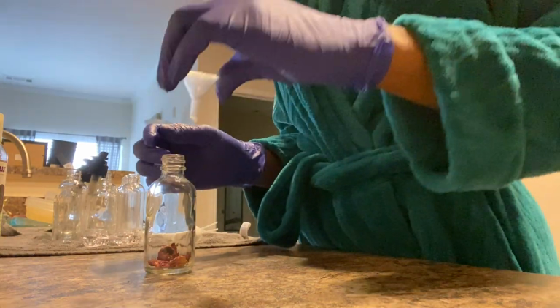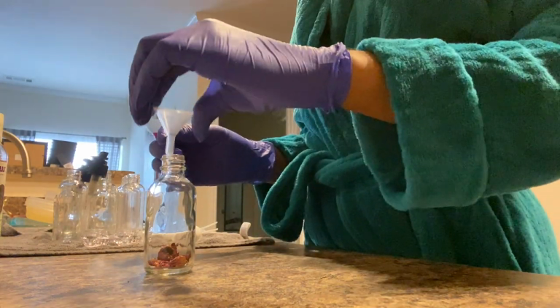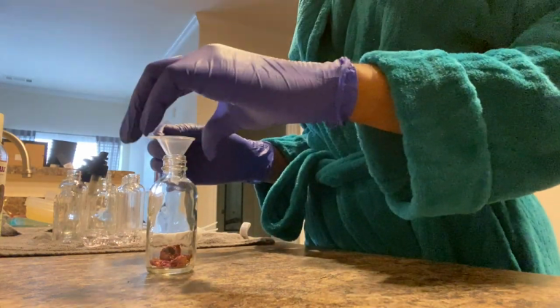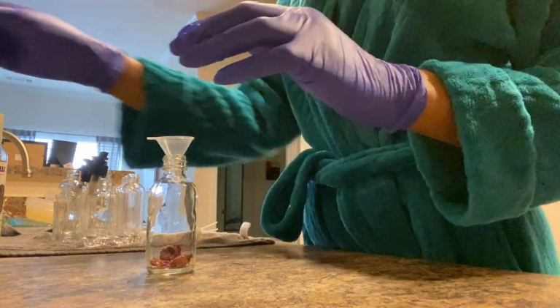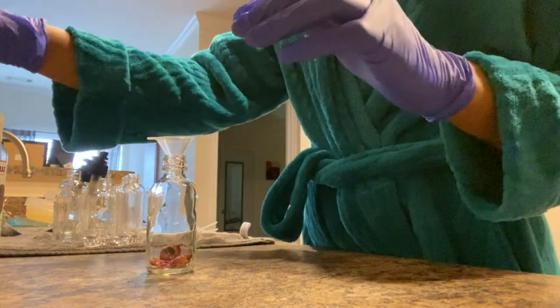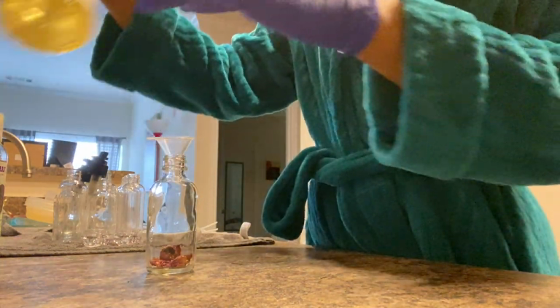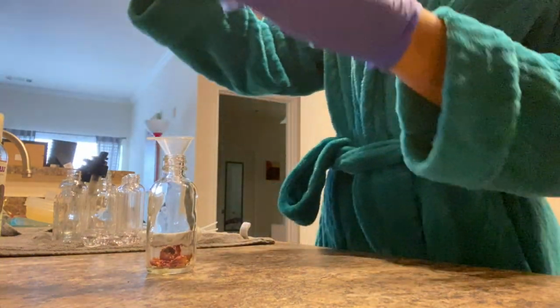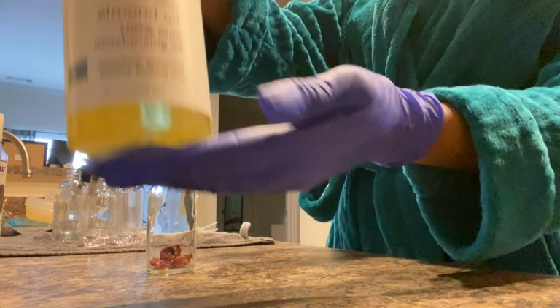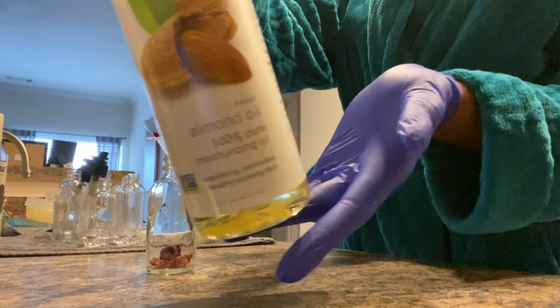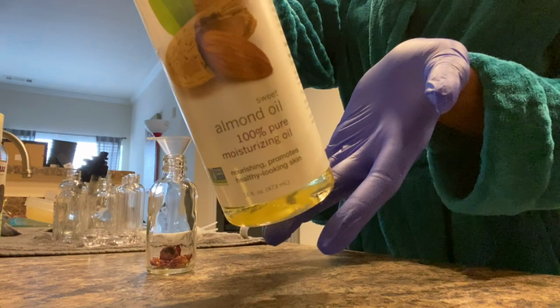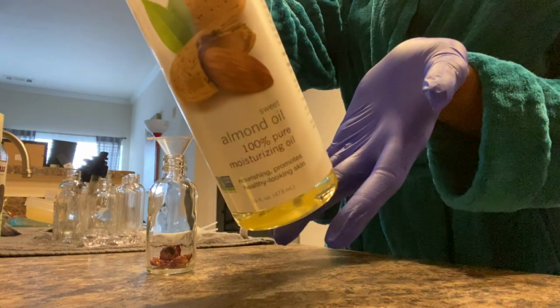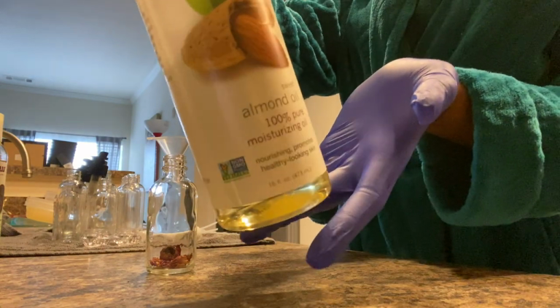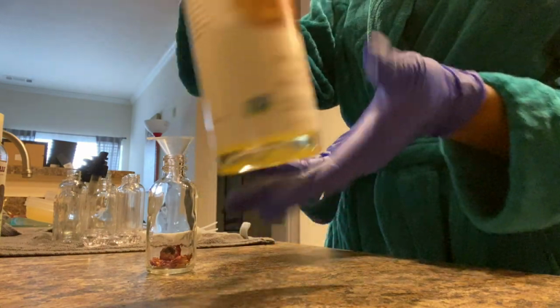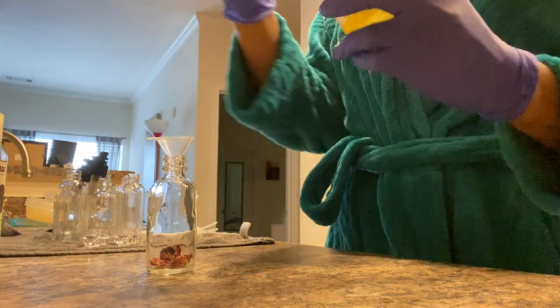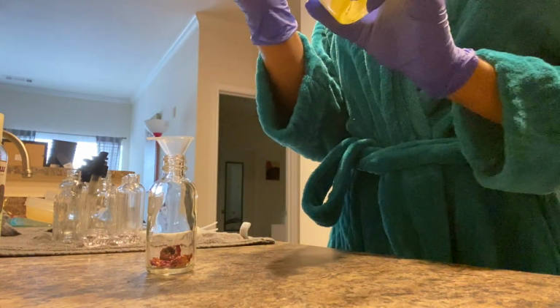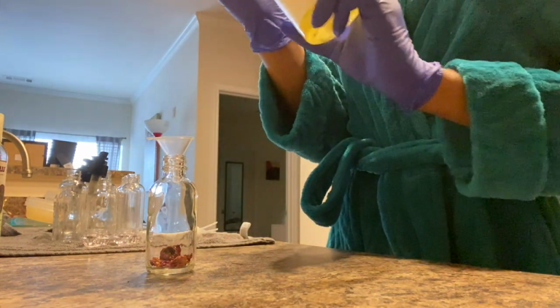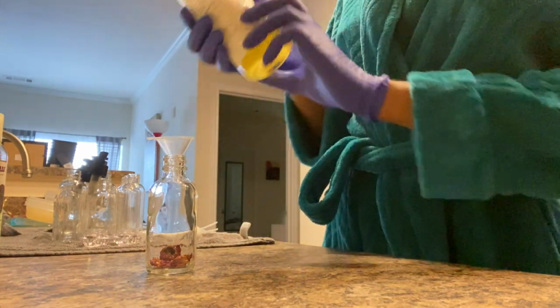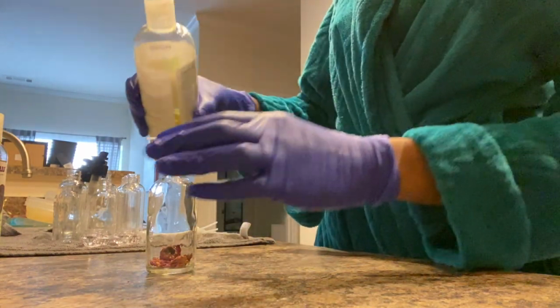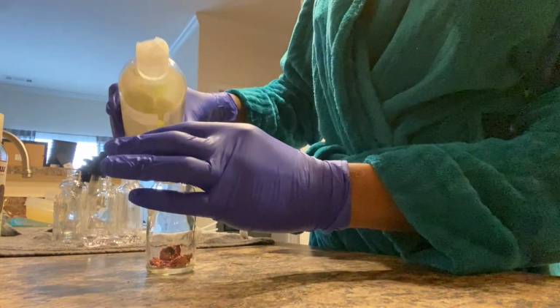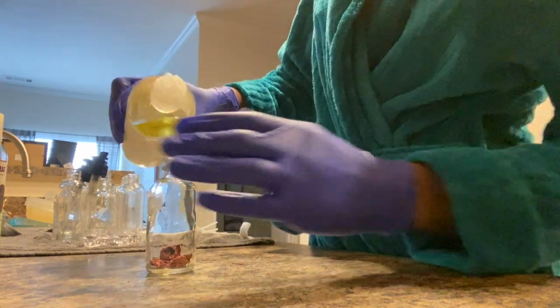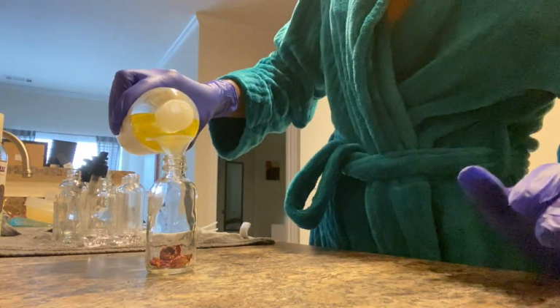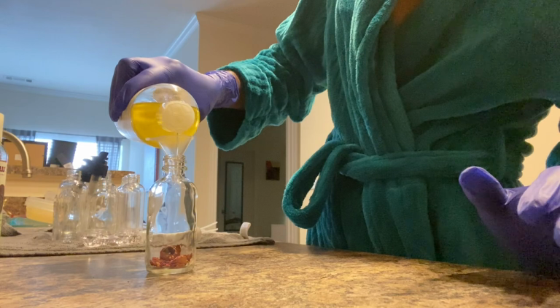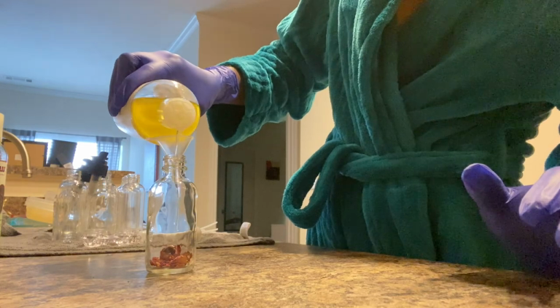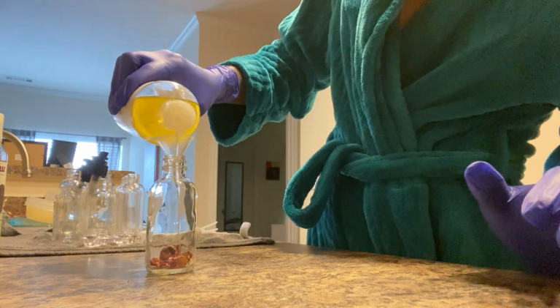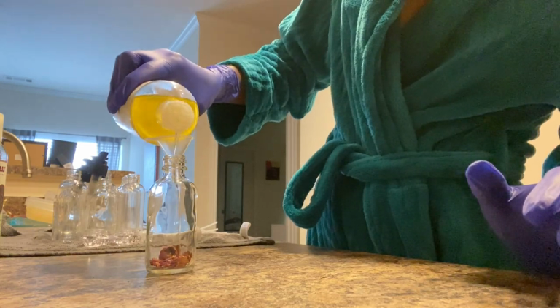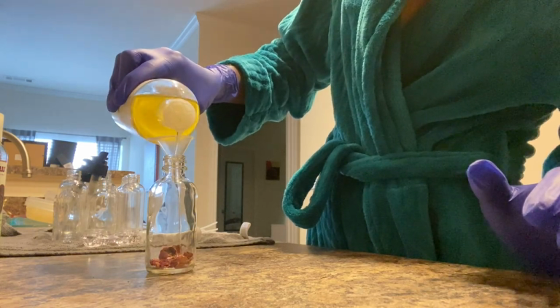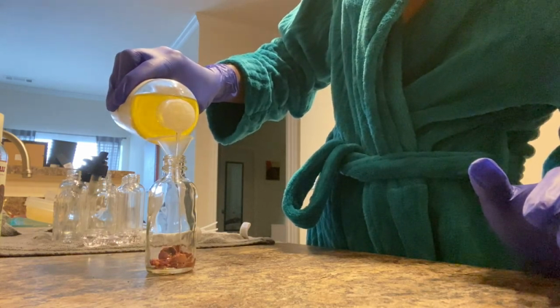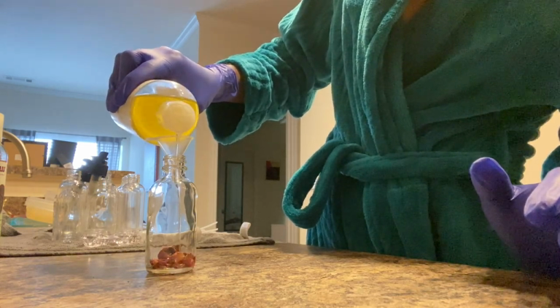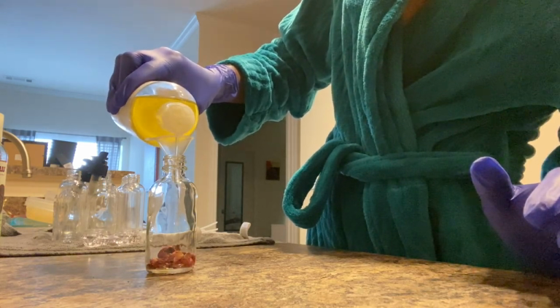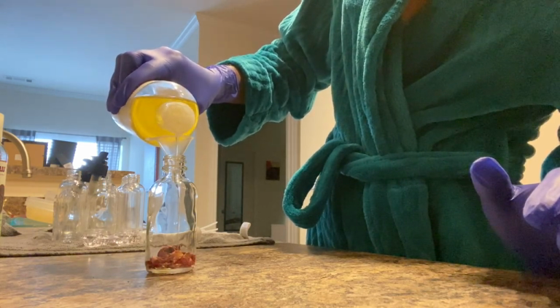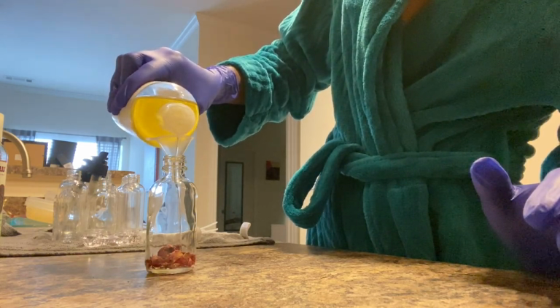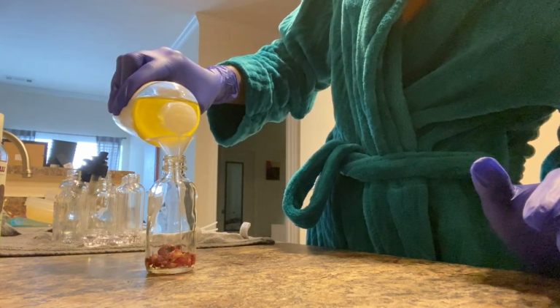You're going to add your funnel and start off with your sweet almond oil. You're going to use about a third of sweet almond oil into the jar and you can just eye it.